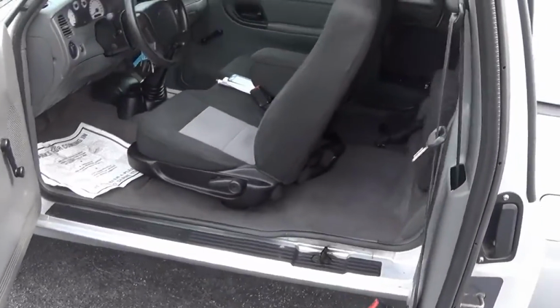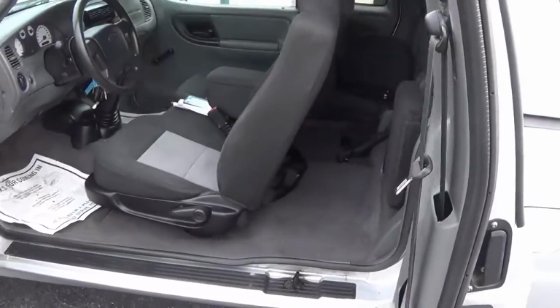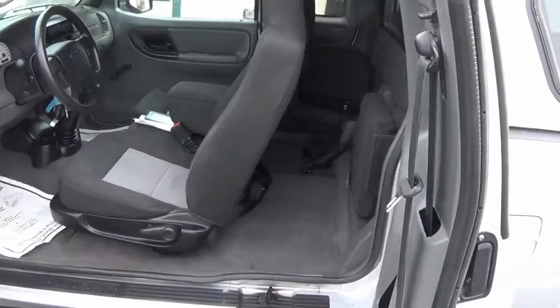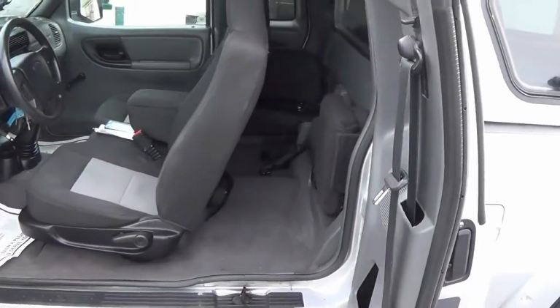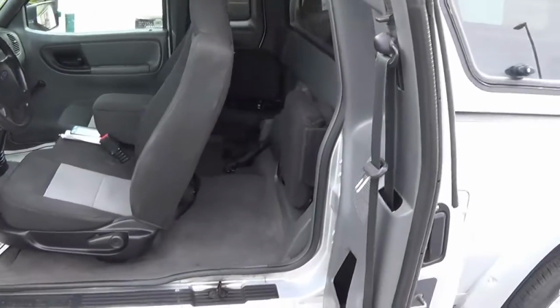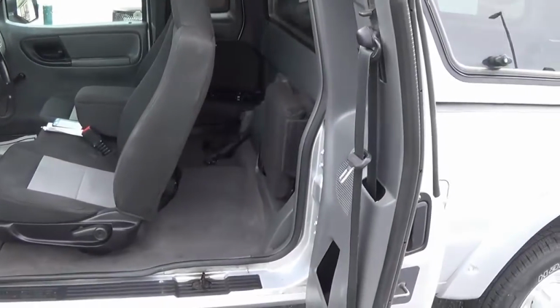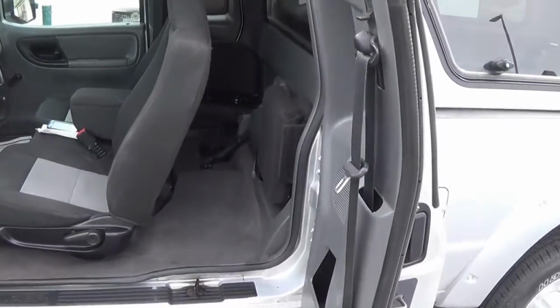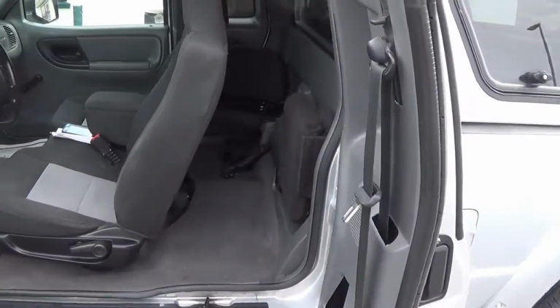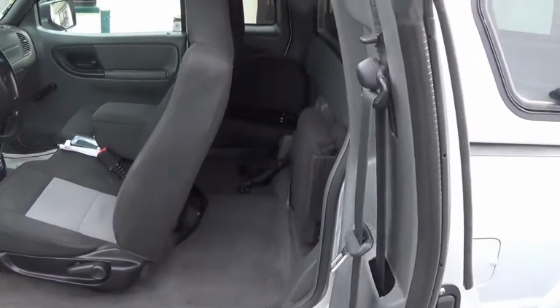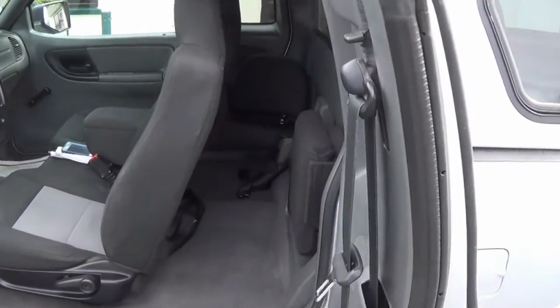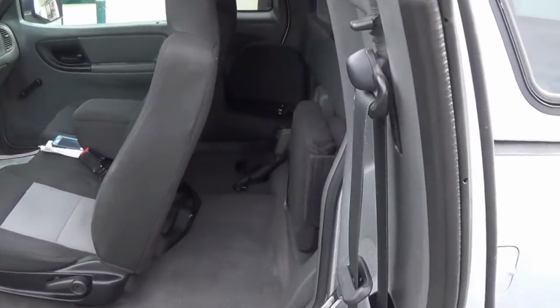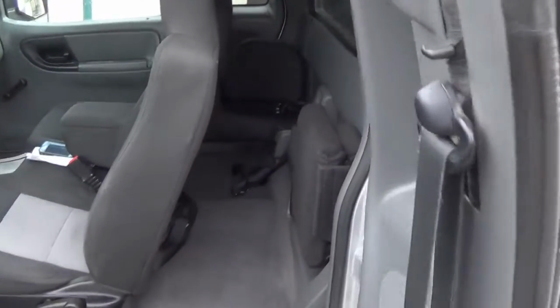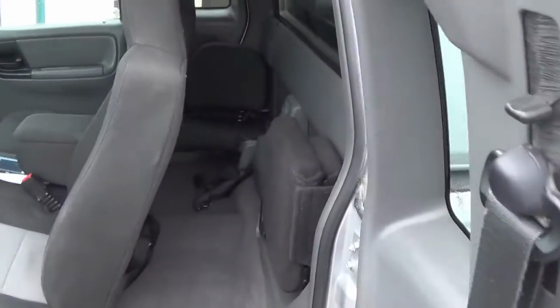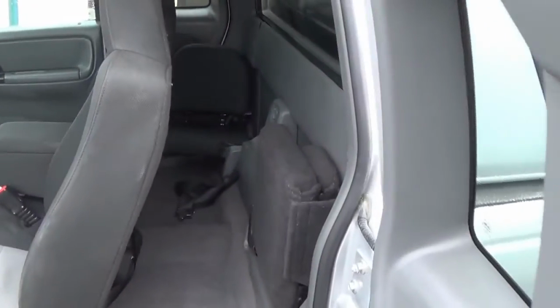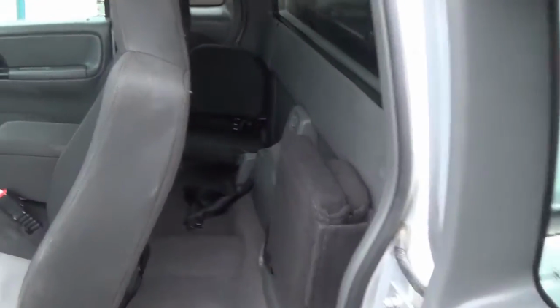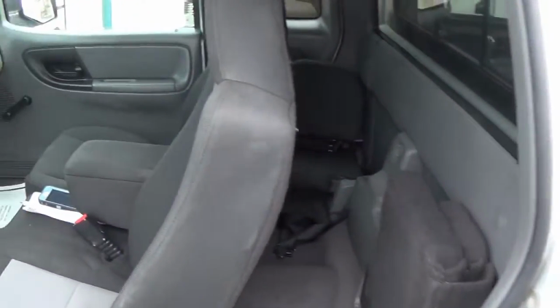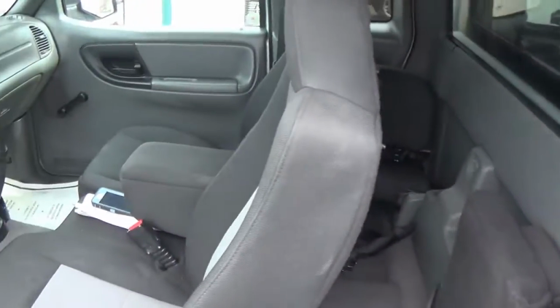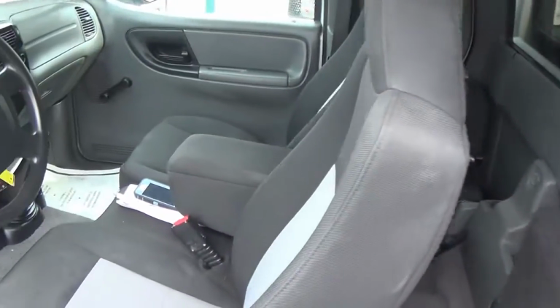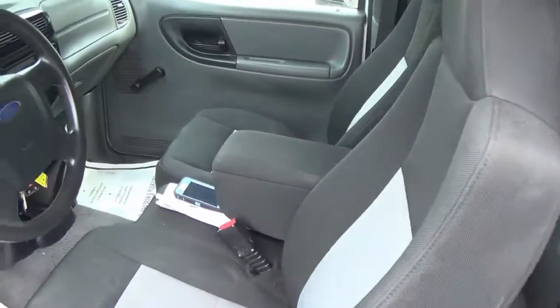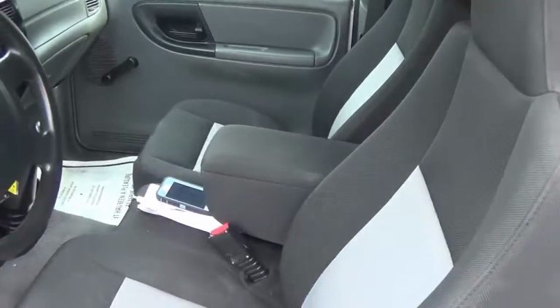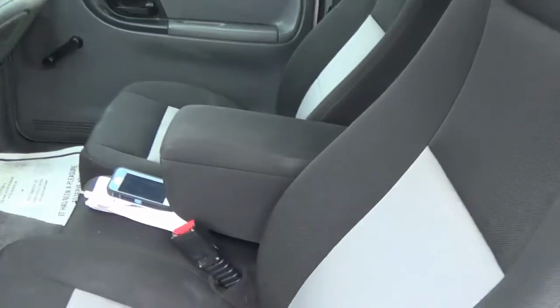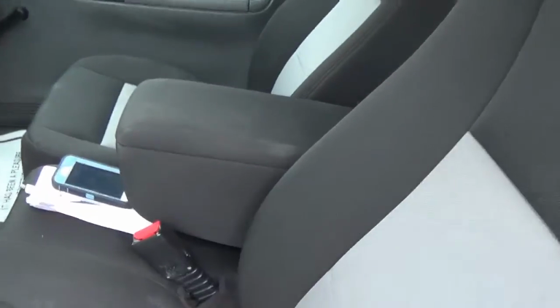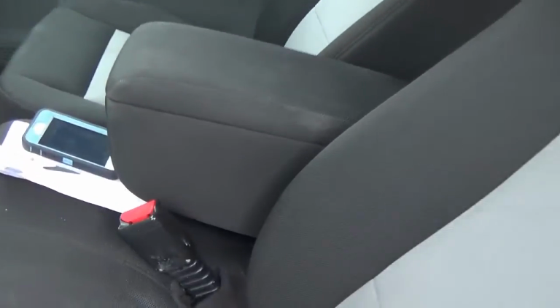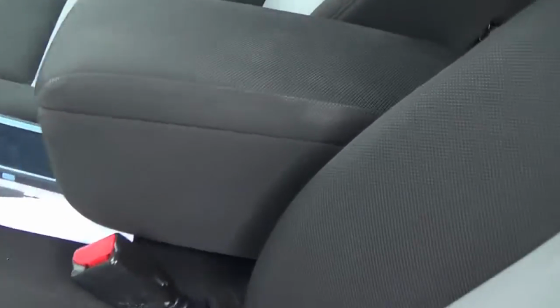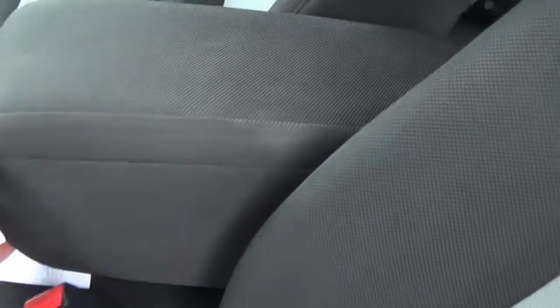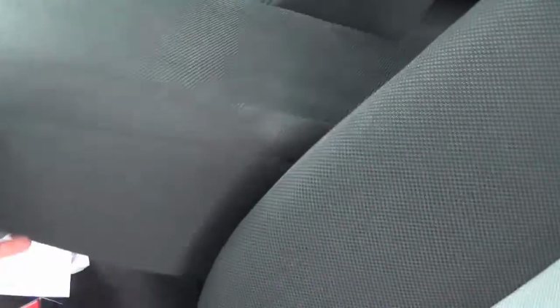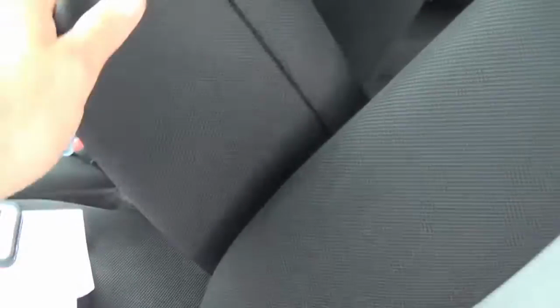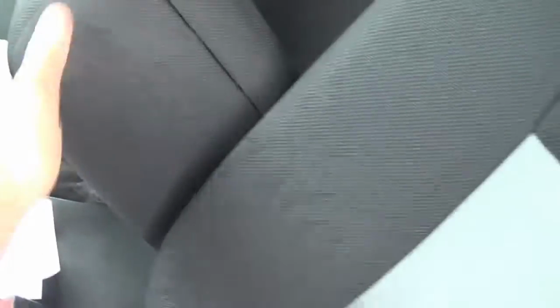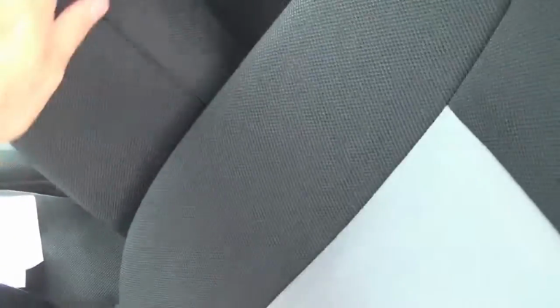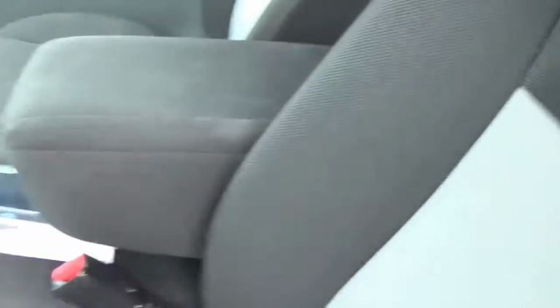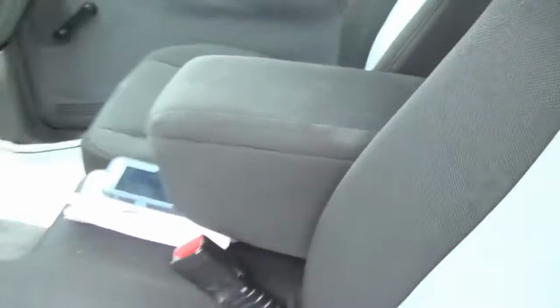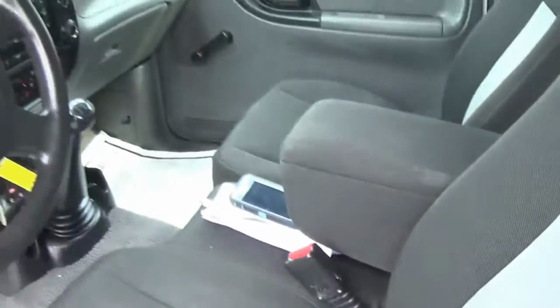It does have the suicide door so you can fit four people, though it's going to be a little cramped in the back. You could actually fit five total because this armrest goes up so you can fit one there in the center.